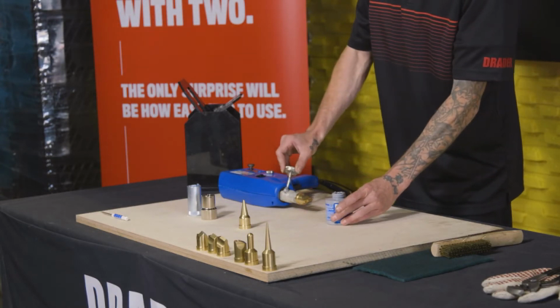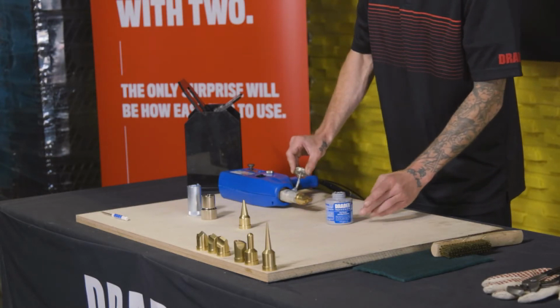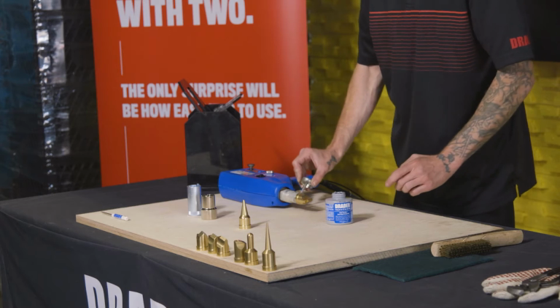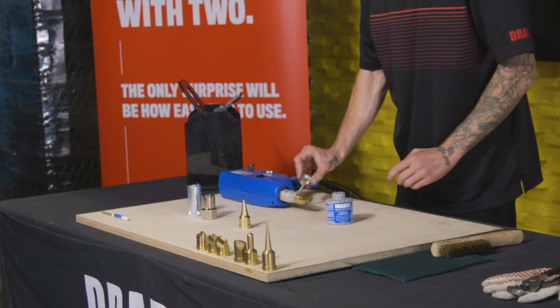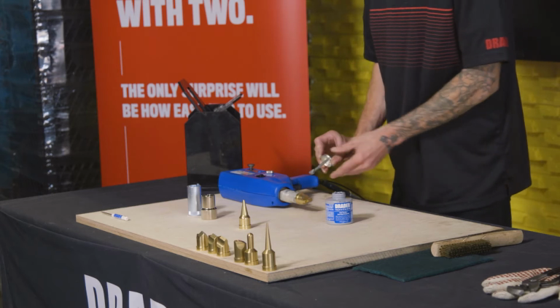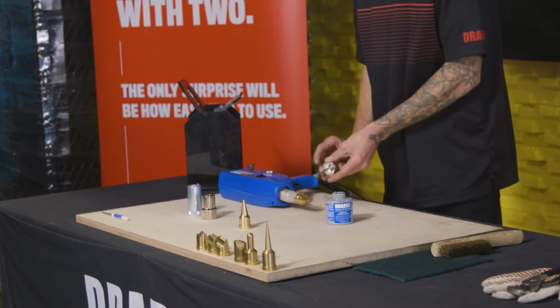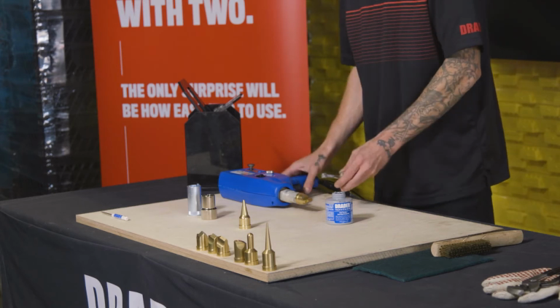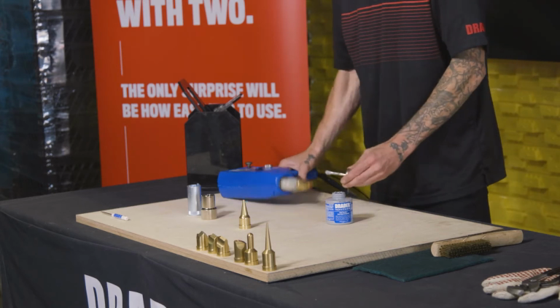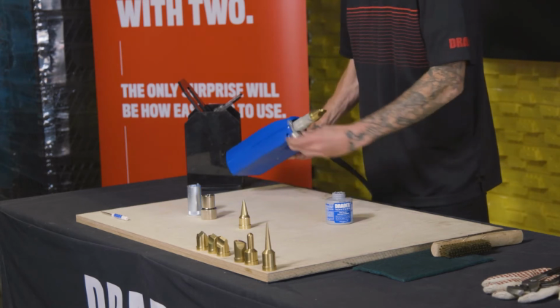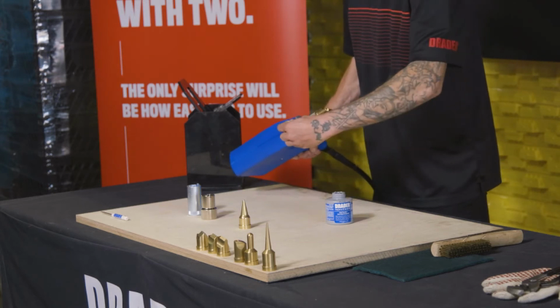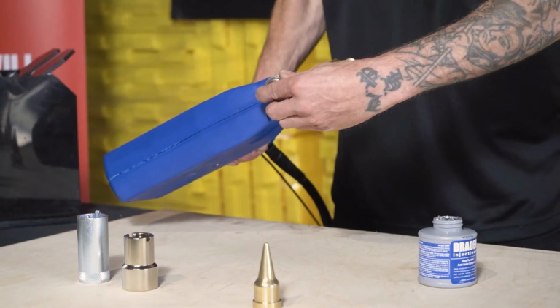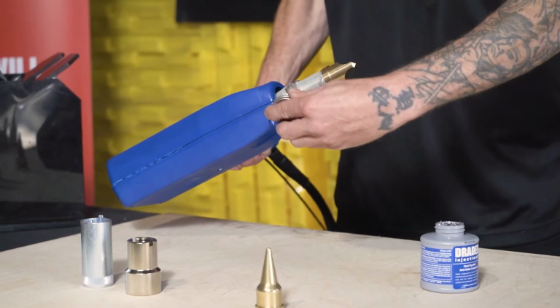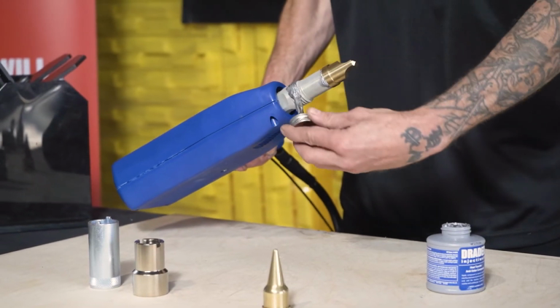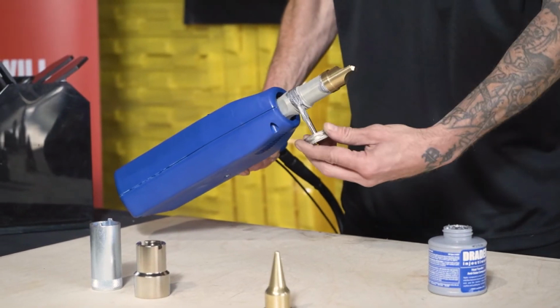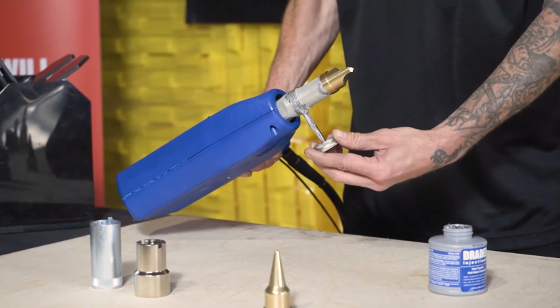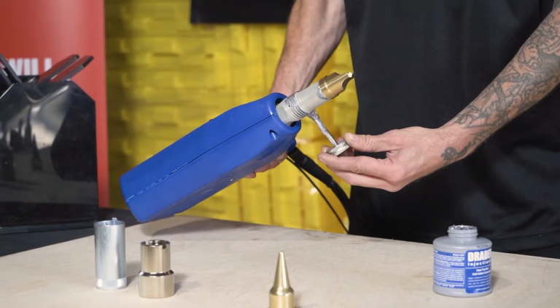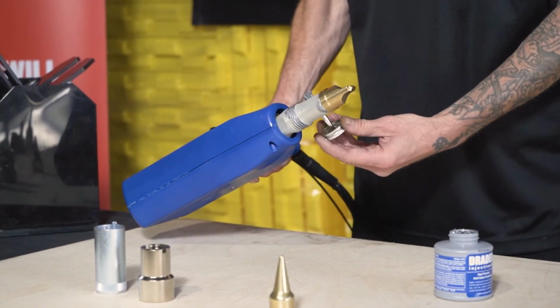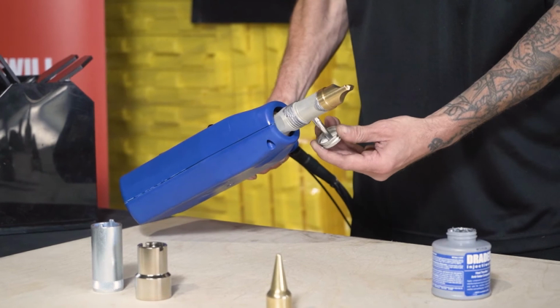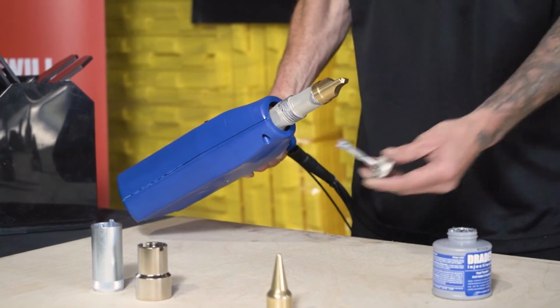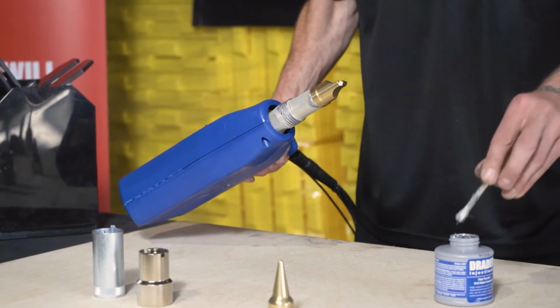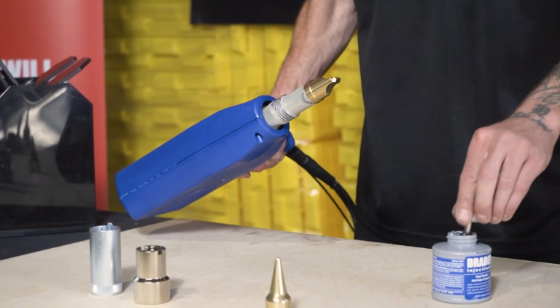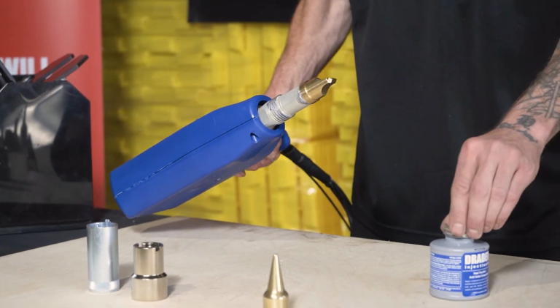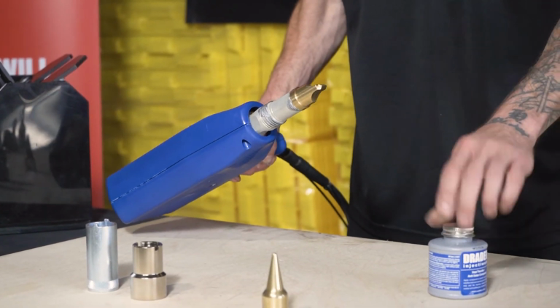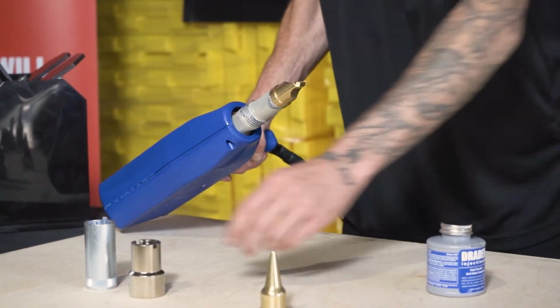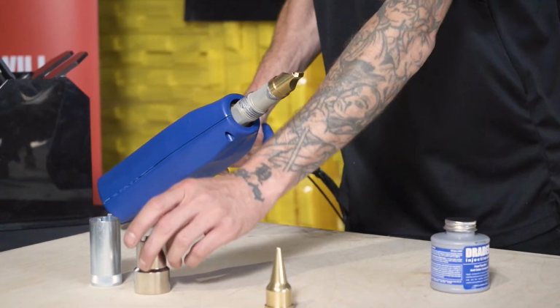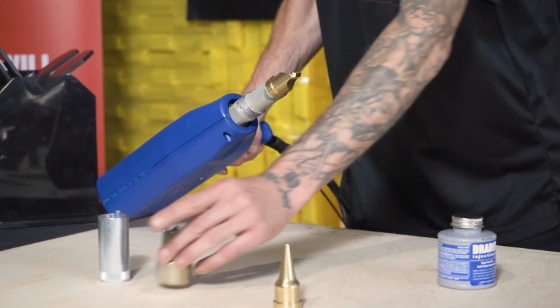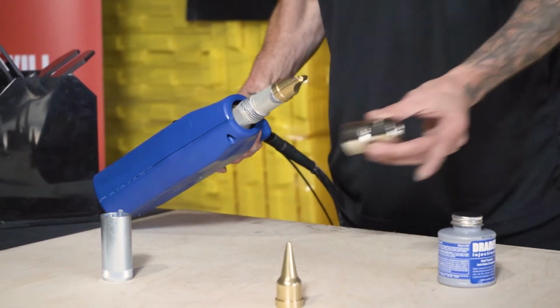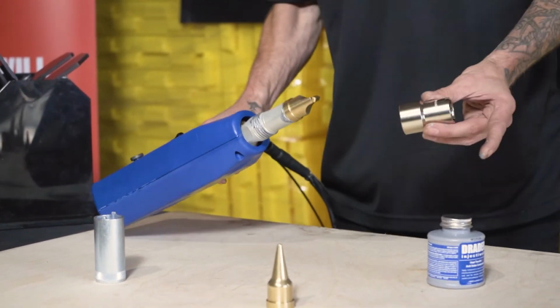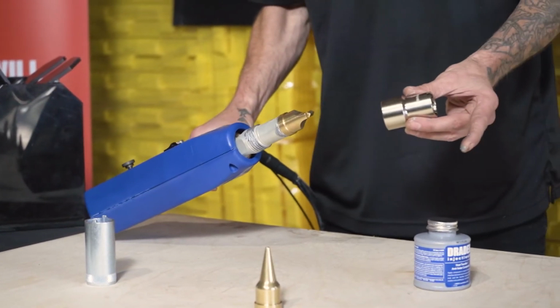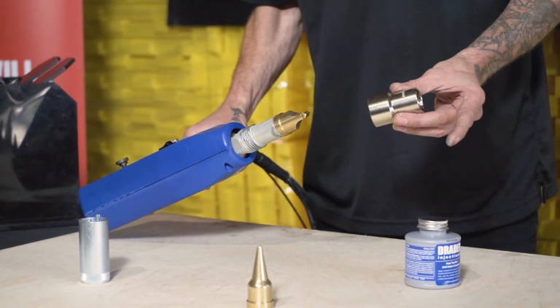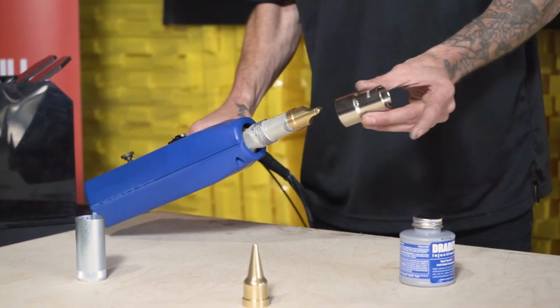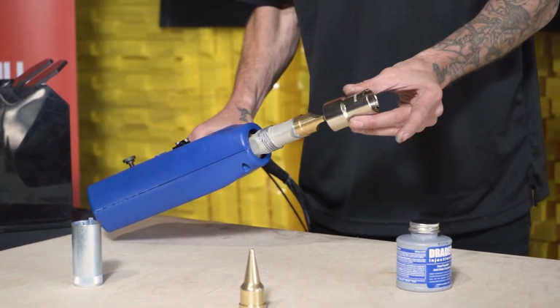It's a new welder. You want to make sure that you're doing this out of the box, and then each time you're changing tips, and on a regular basis, just to keep up preventative maintenance.